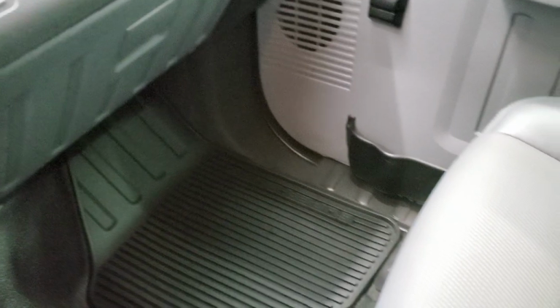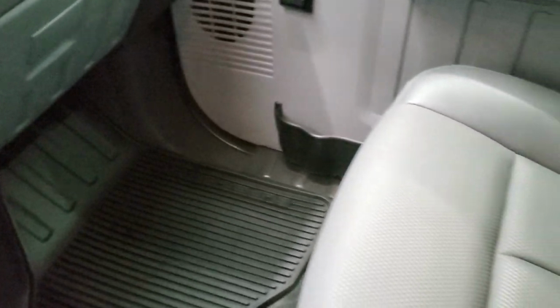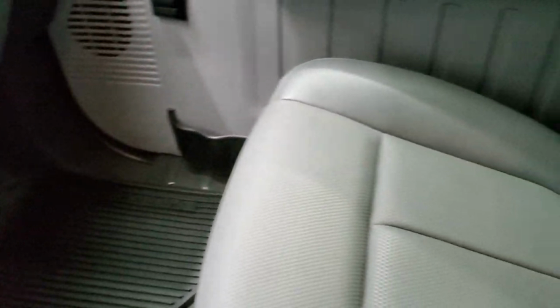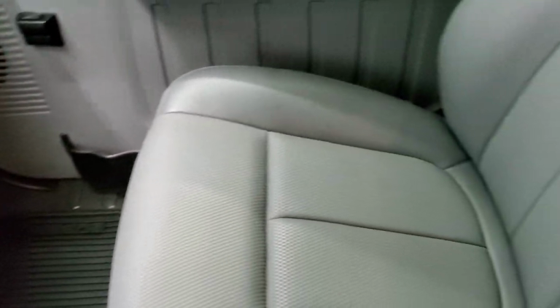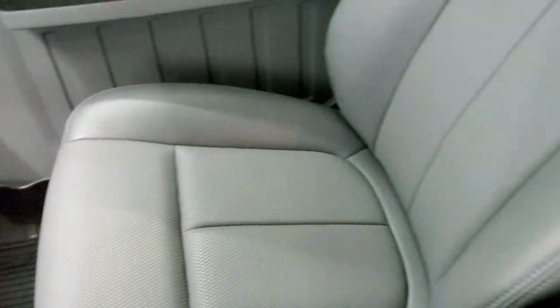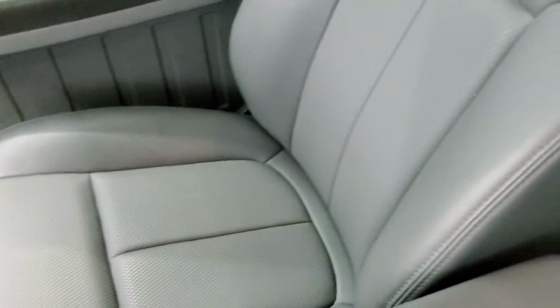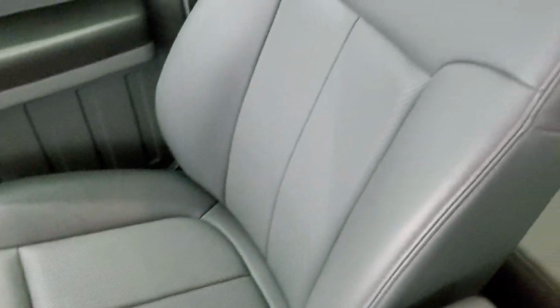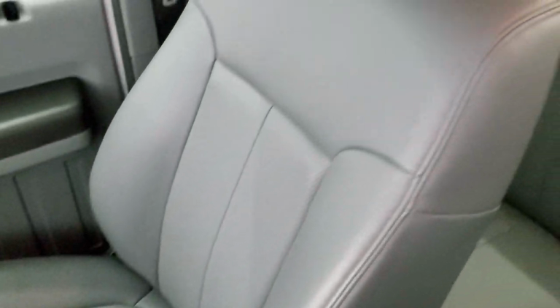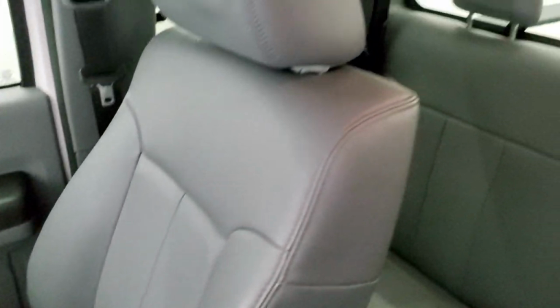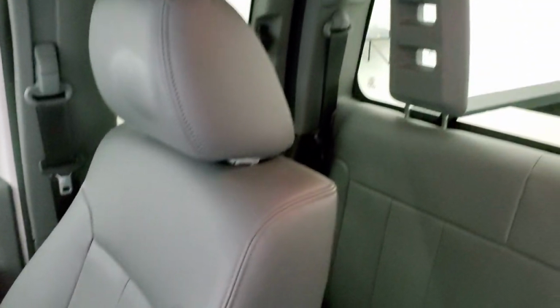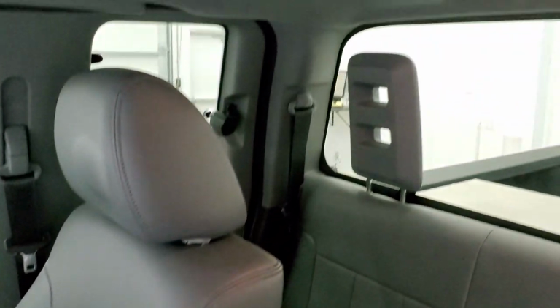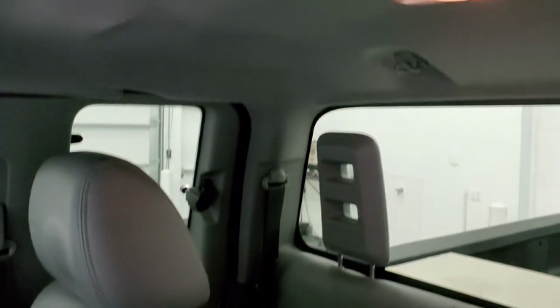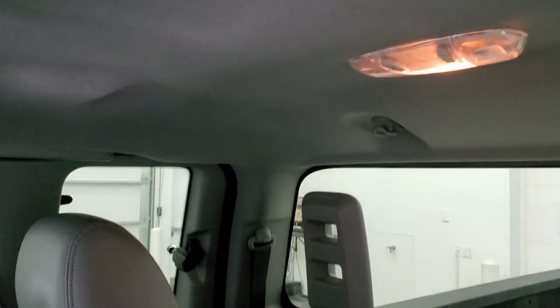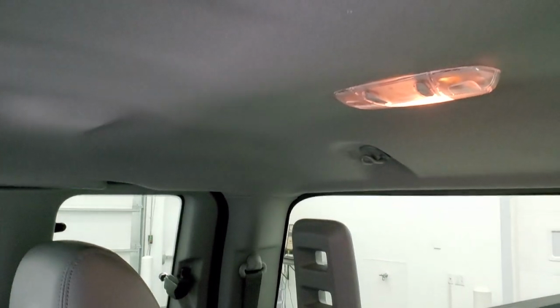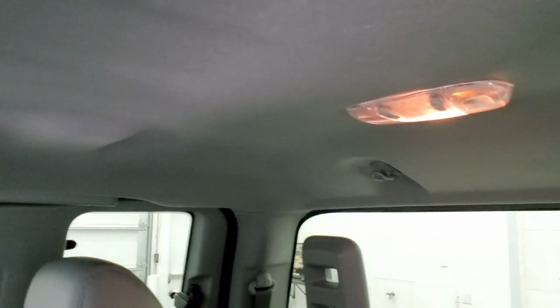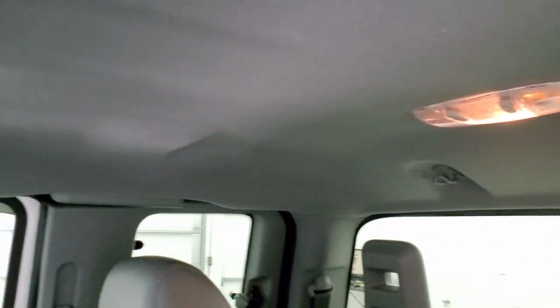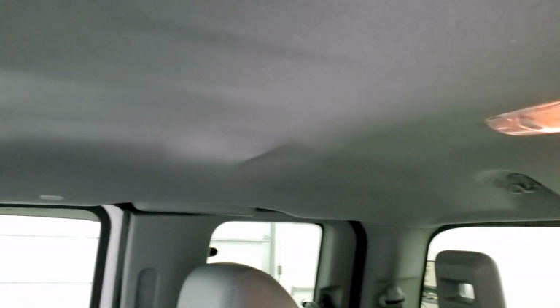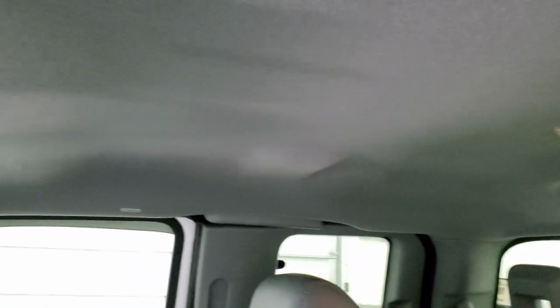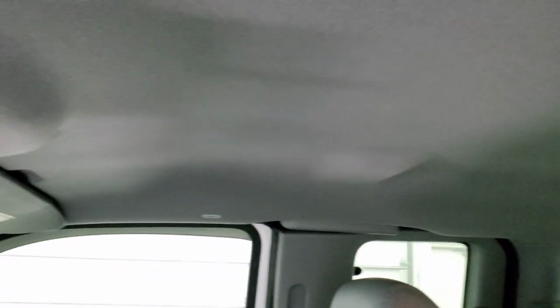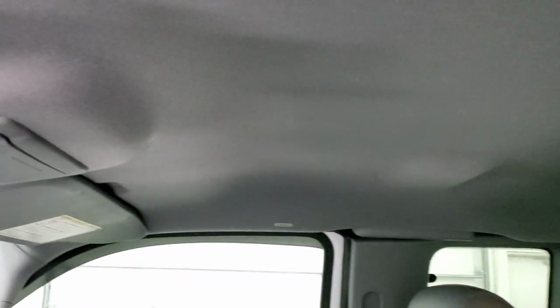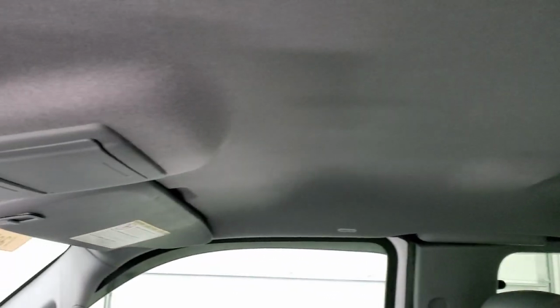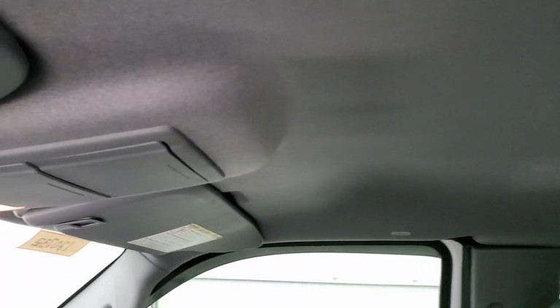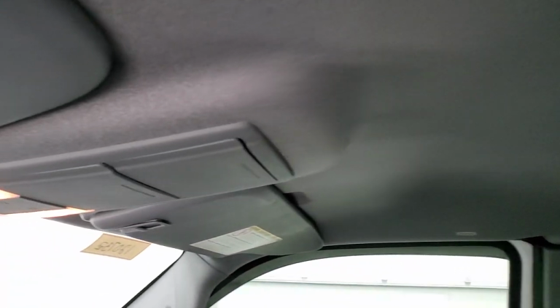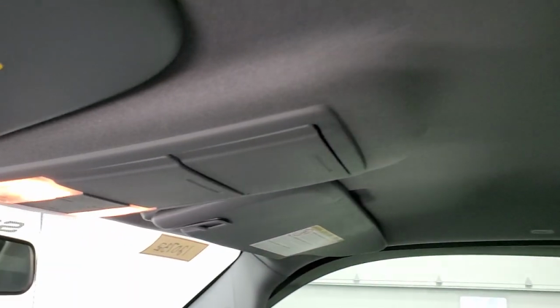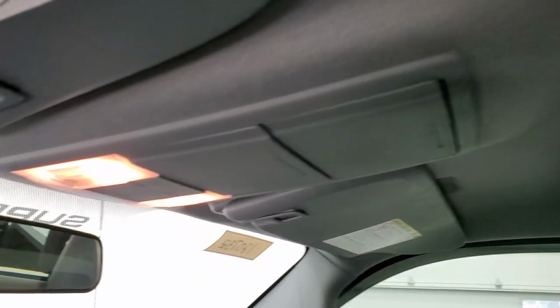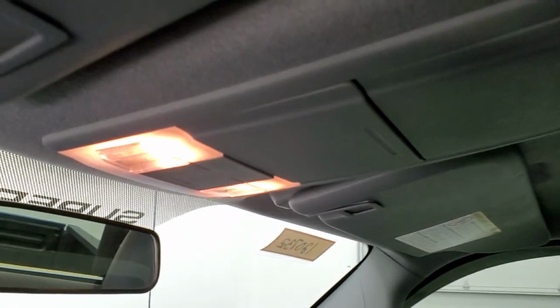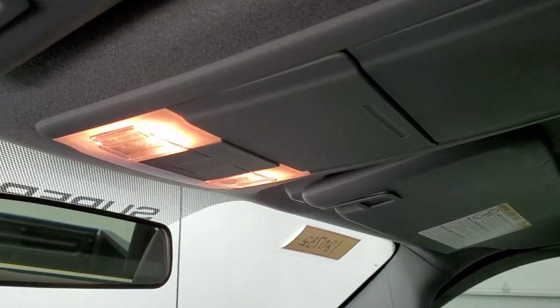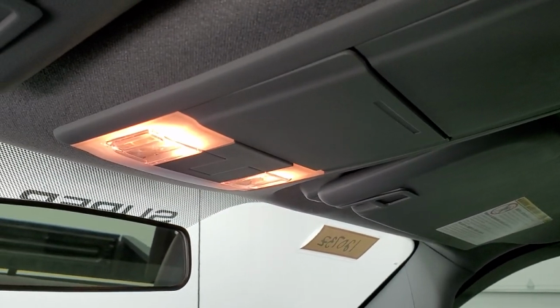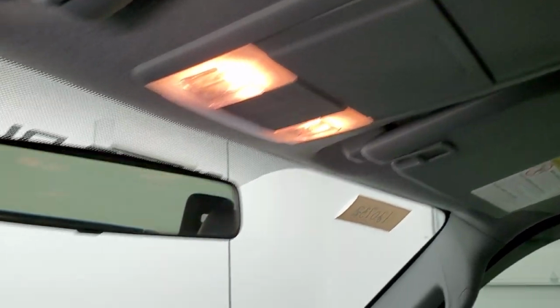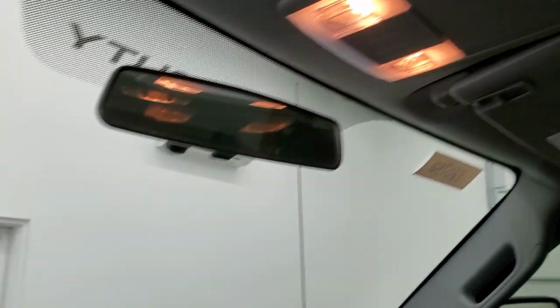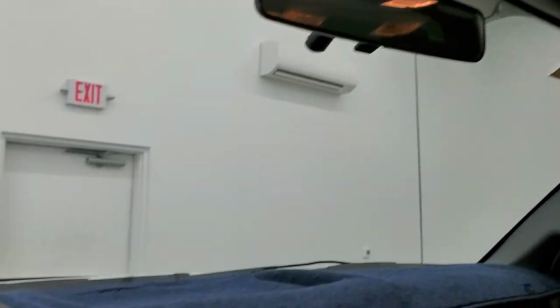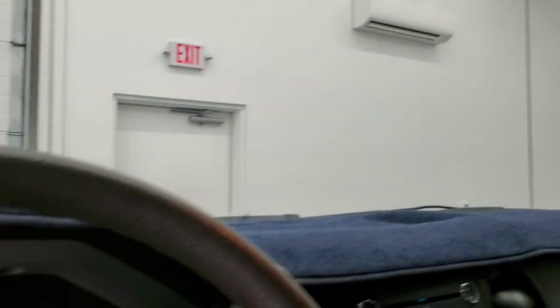Passenger side floor mat and seat are in excellent condition. This truck has never been smoked in — it smells very clean and the headliner is in fantastic condition. You do get those side curtain airbags and map lights up there.